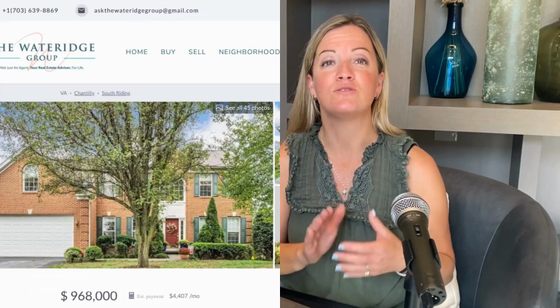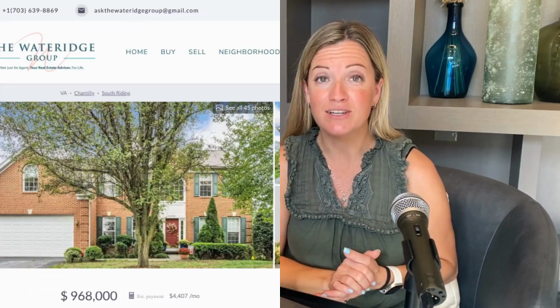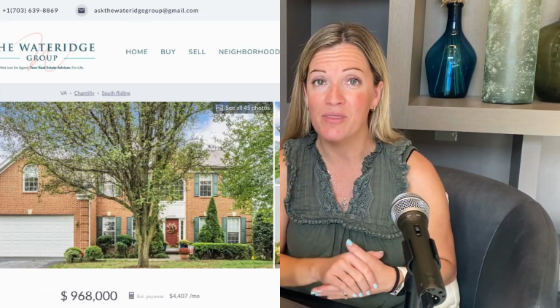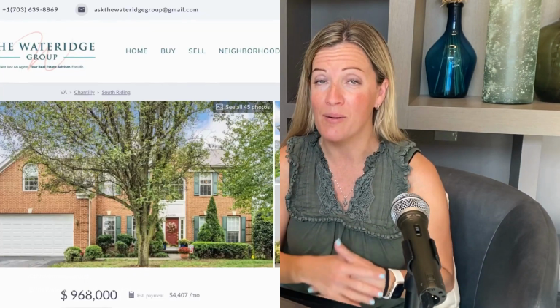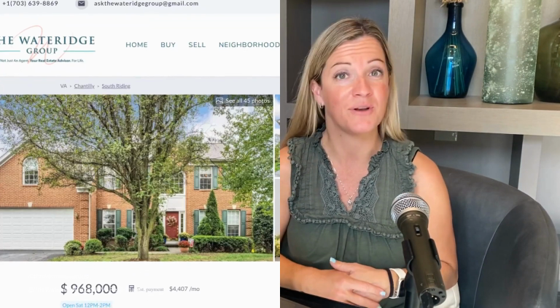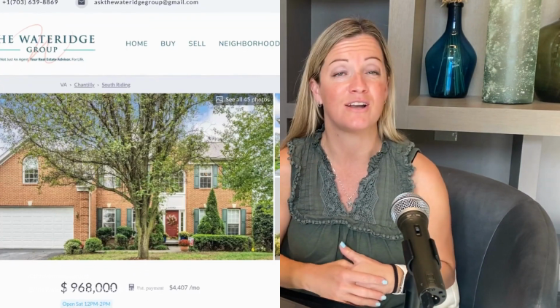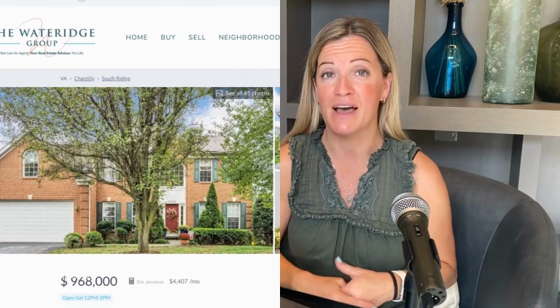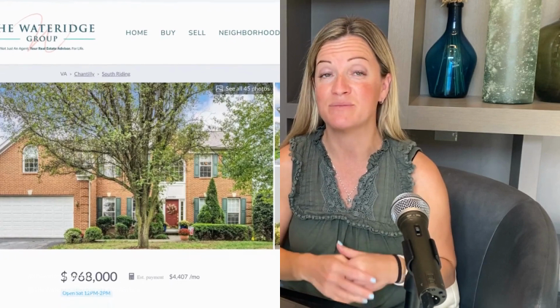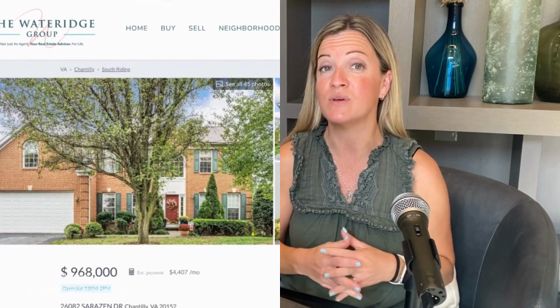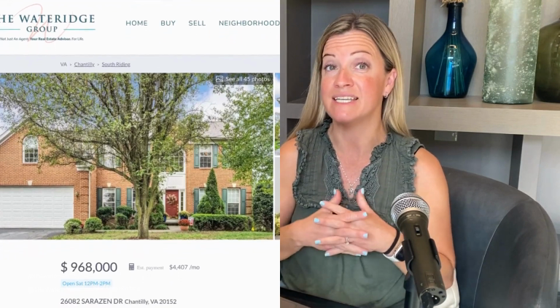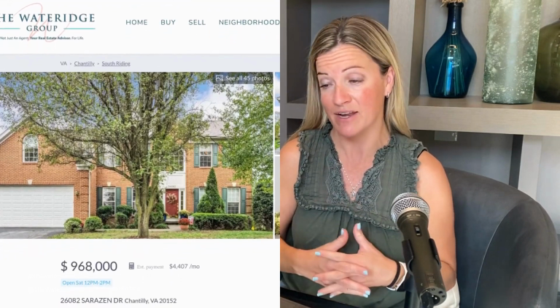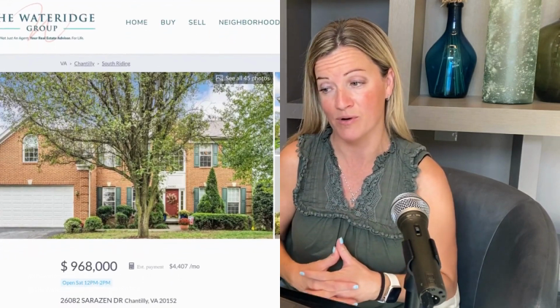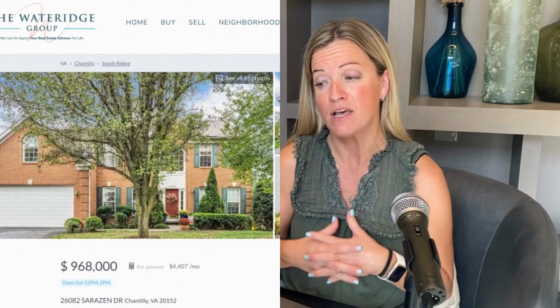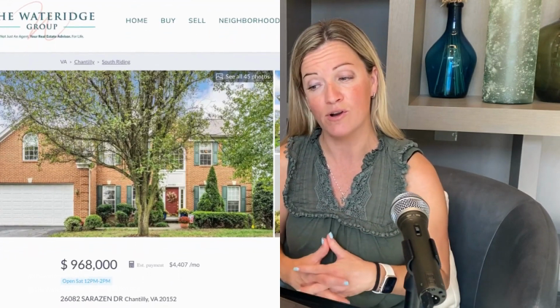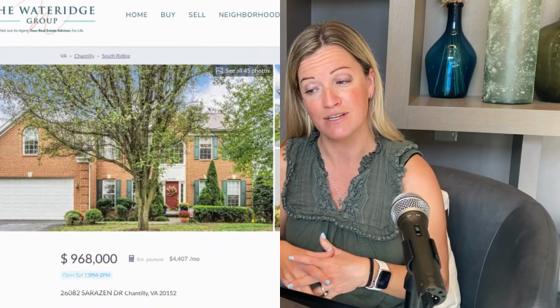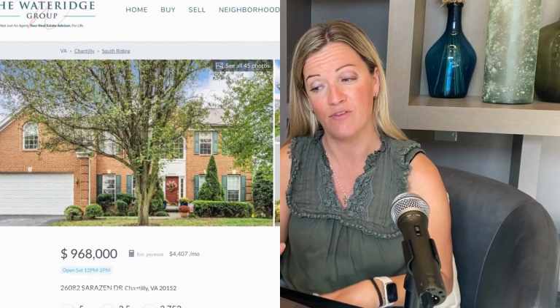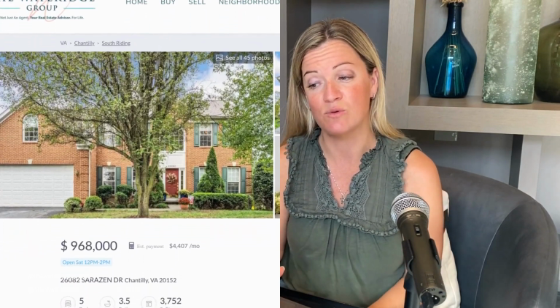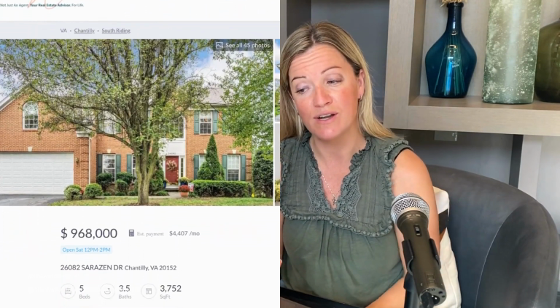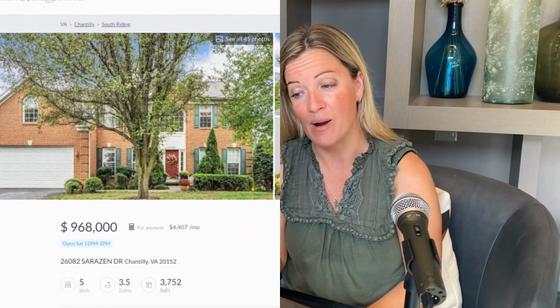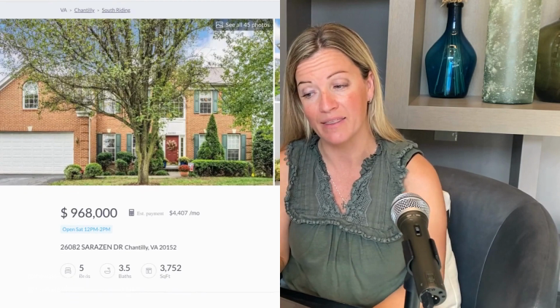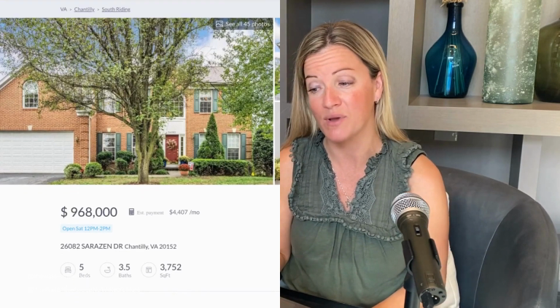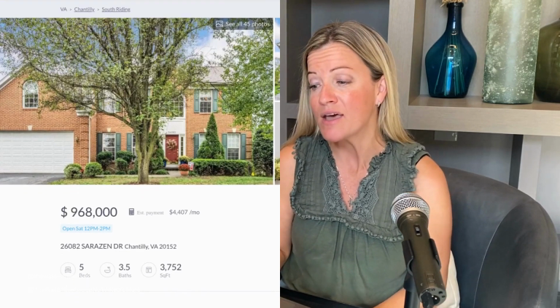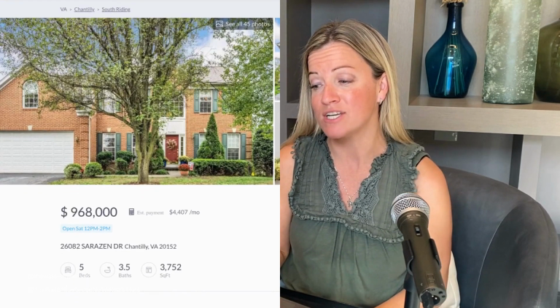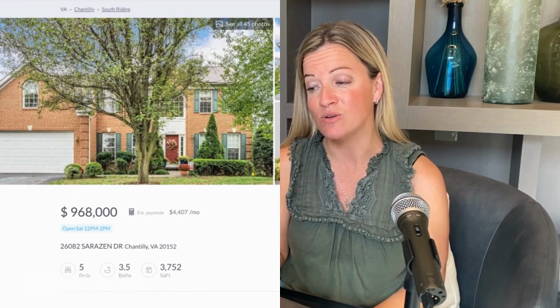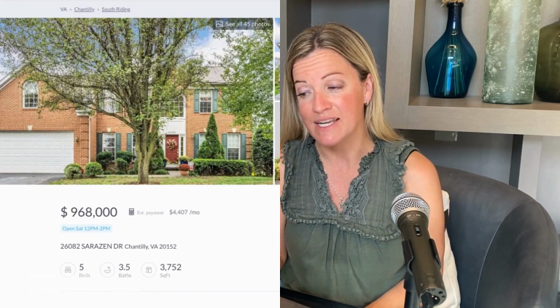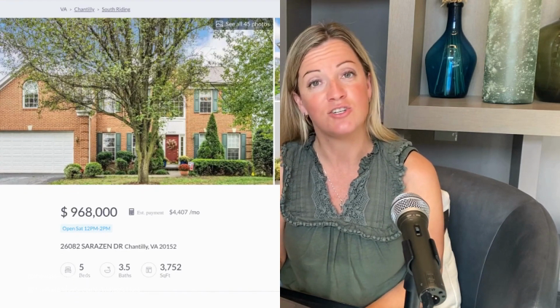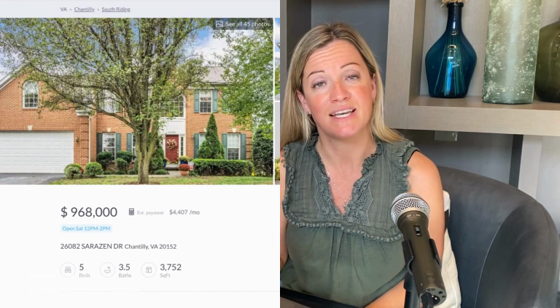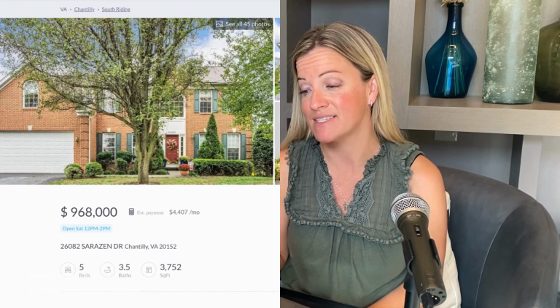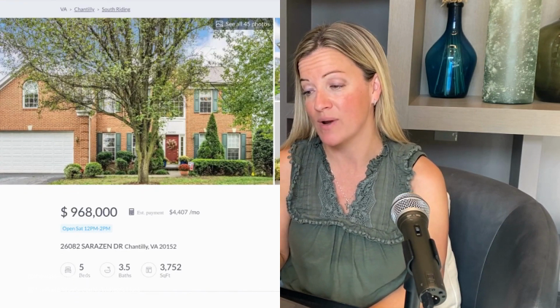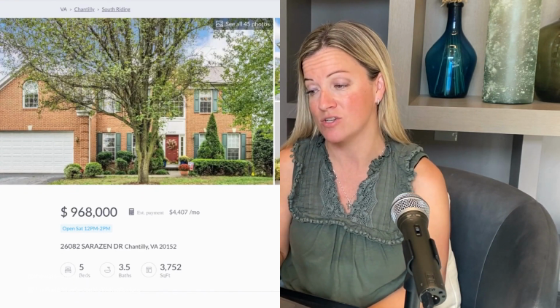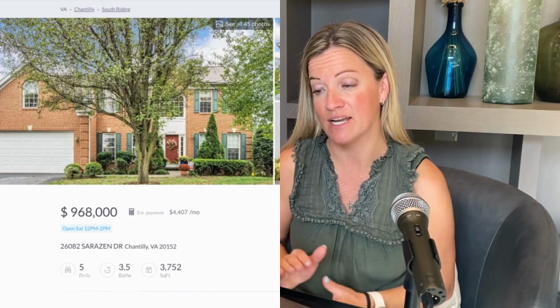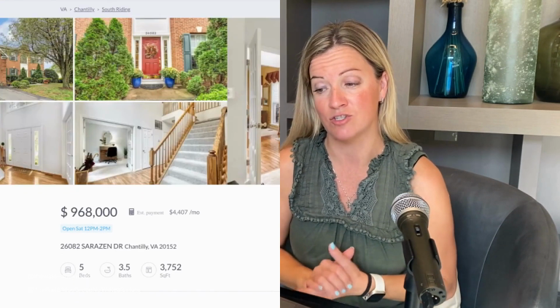Usually I talk about the property that went under contract the fastest, but this week we didn't have any properties go under contract in South Riding, so we'll move on to the property highlighted of the week, which is a new listing at 26082 Sarazen Drive.